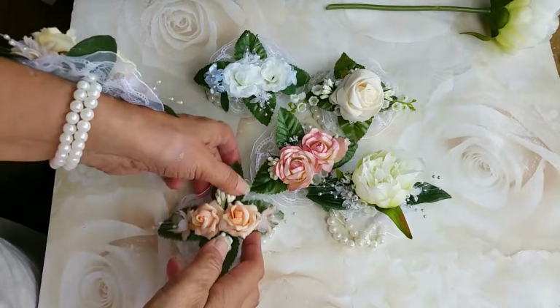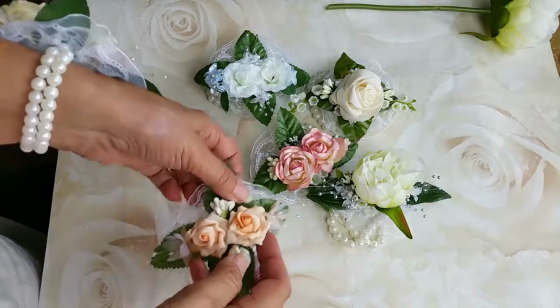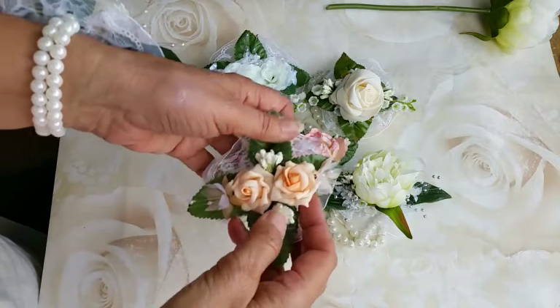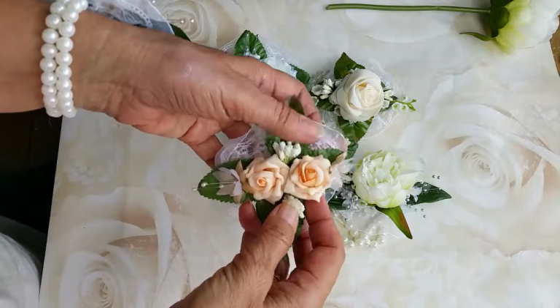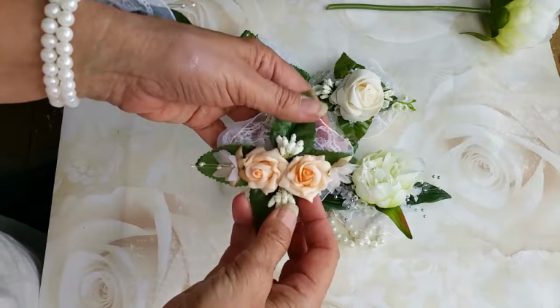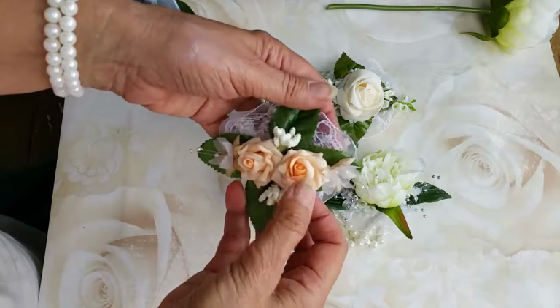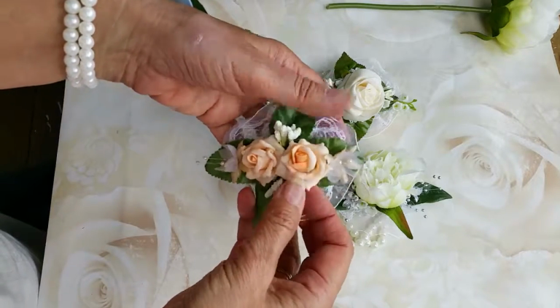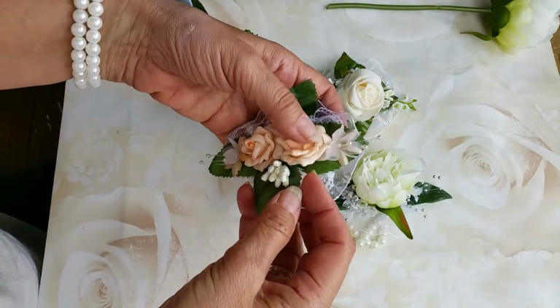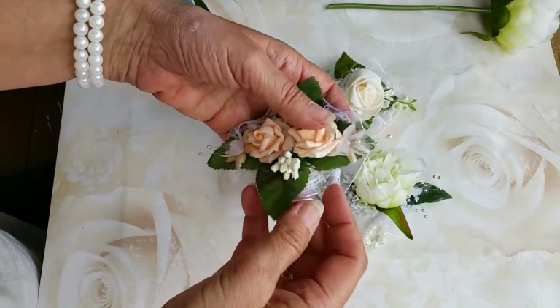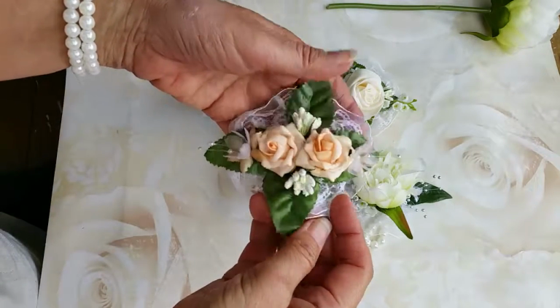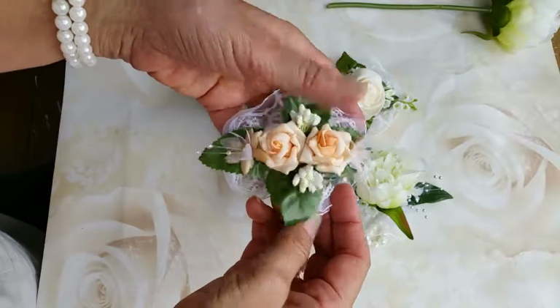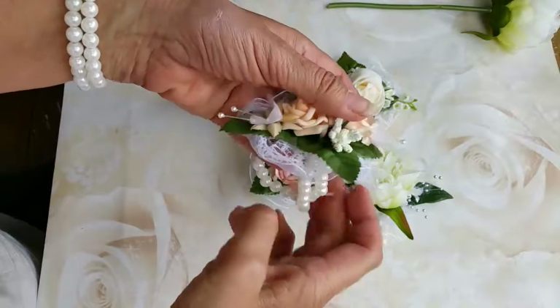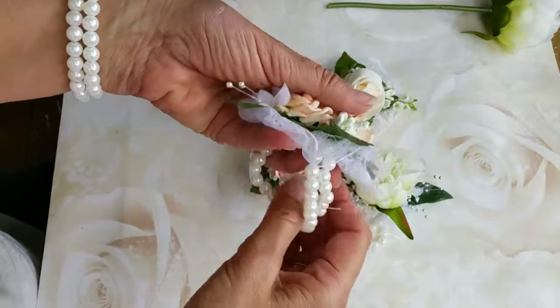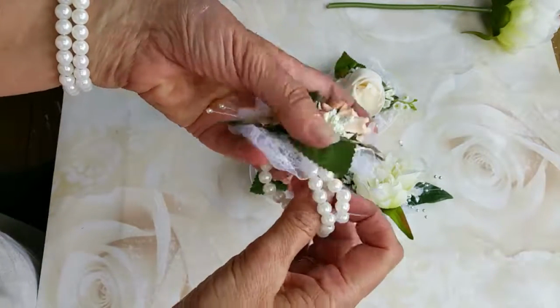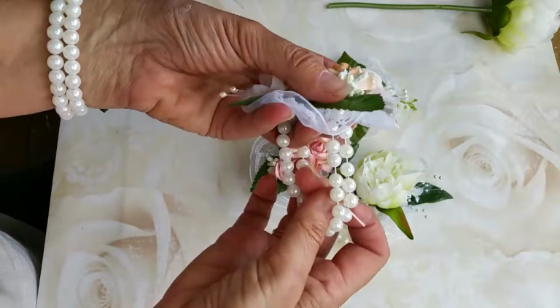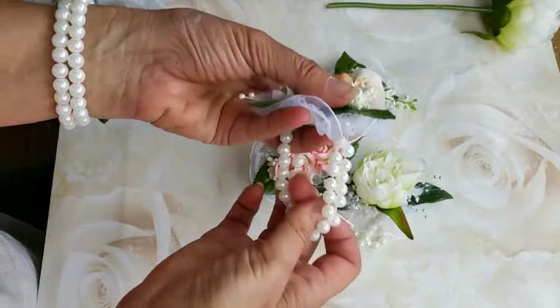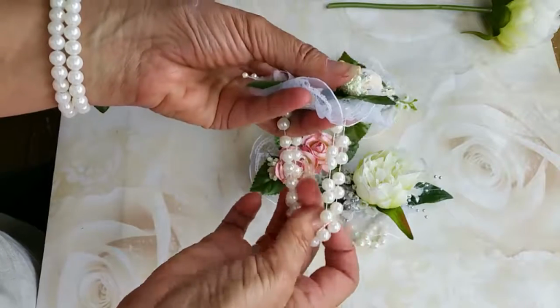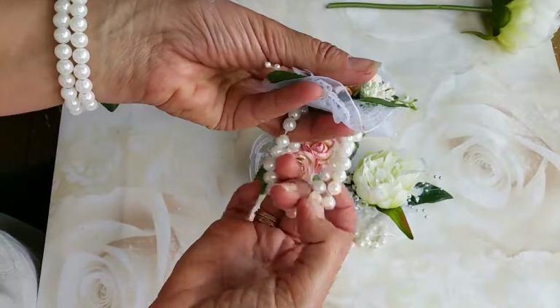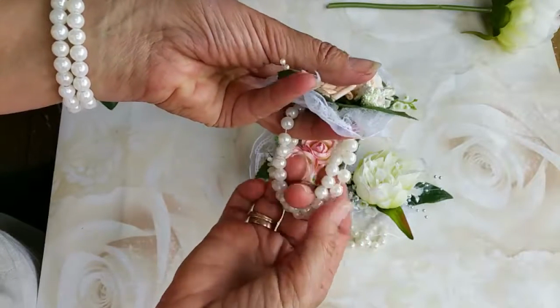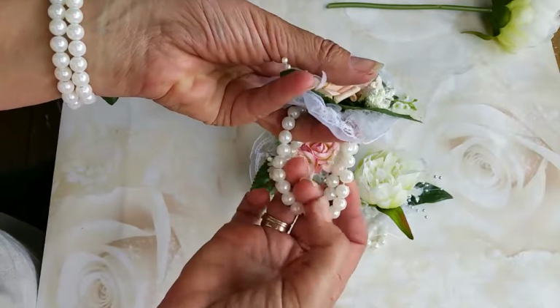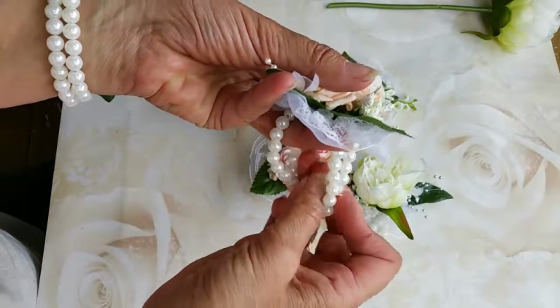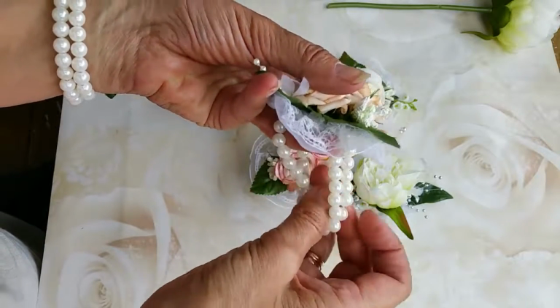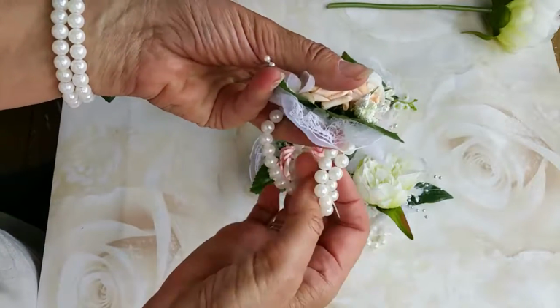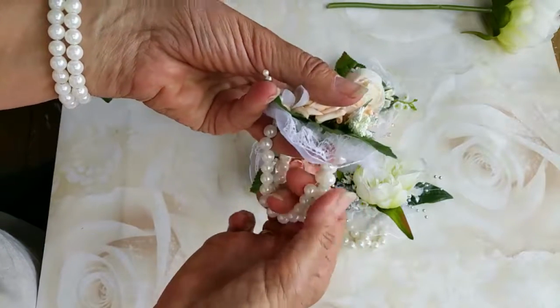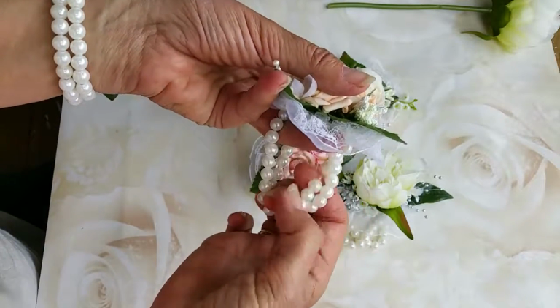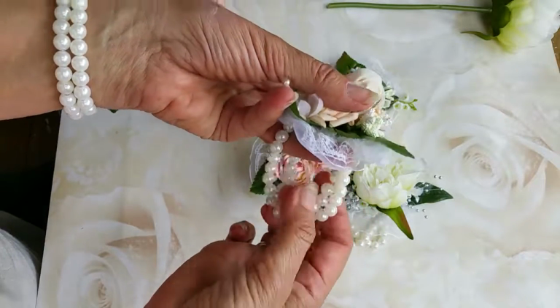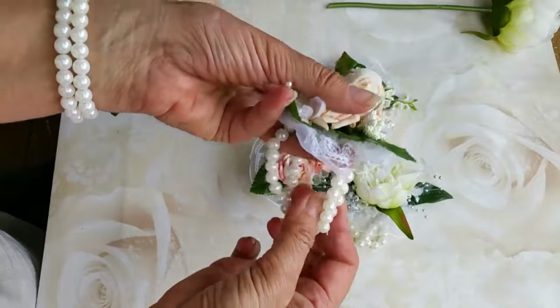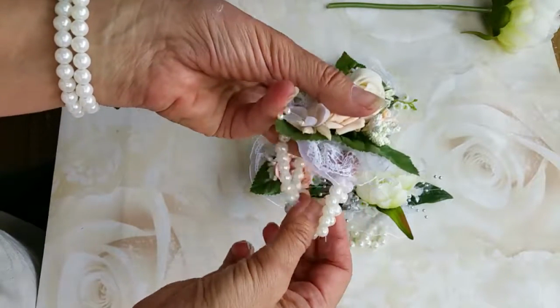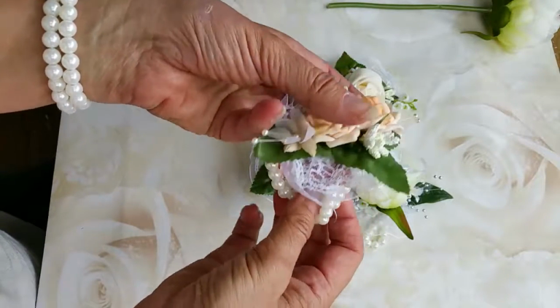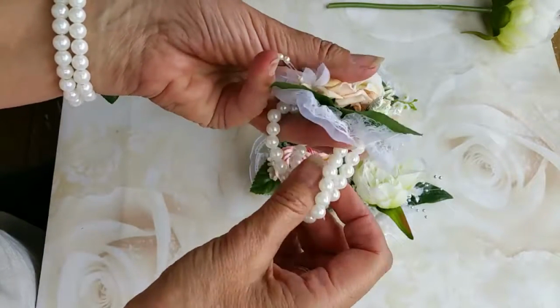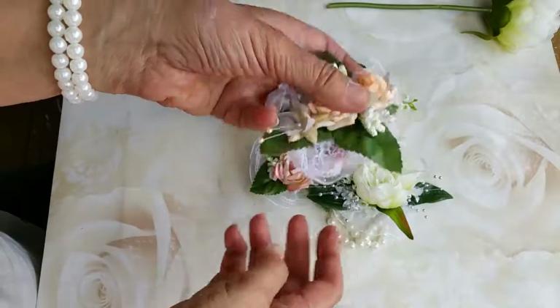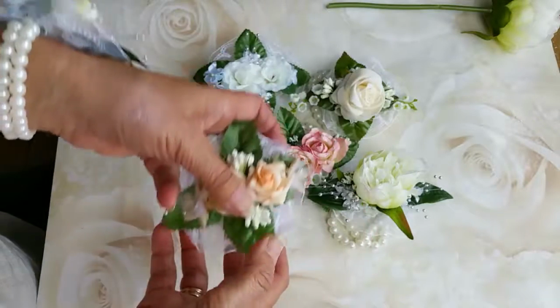And here we have peach foam roses. What's cool about these is that the wrist pearl band is kind of stretchy so it'll fit anybody.